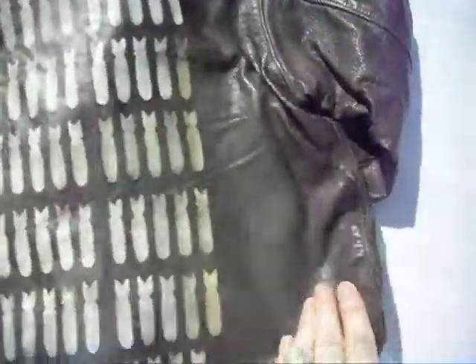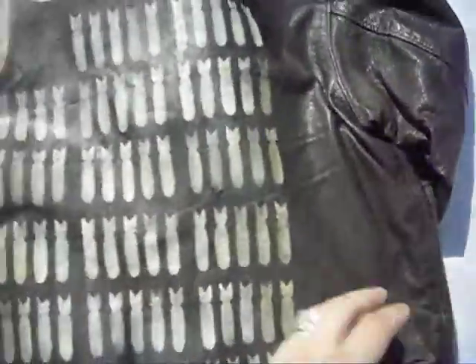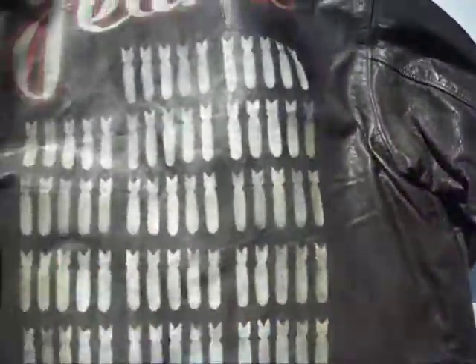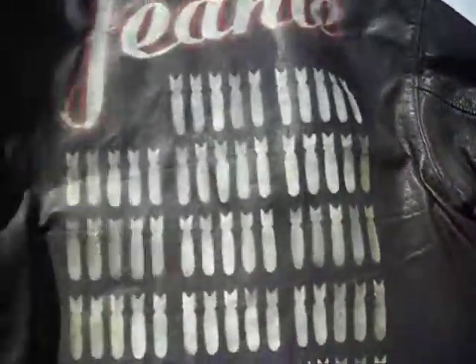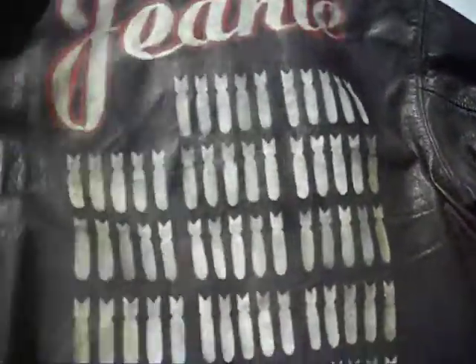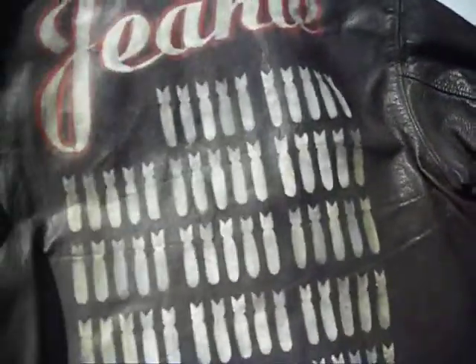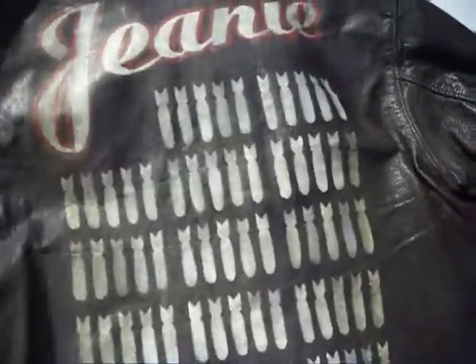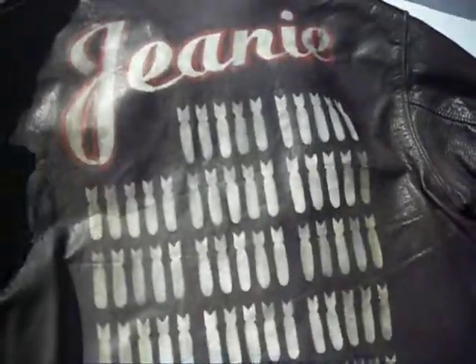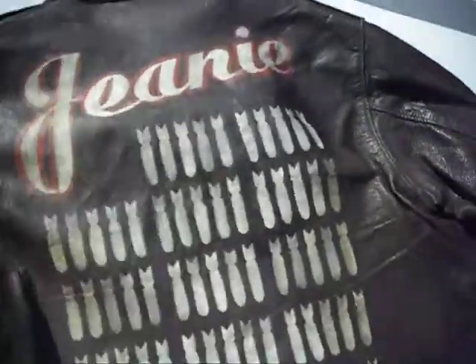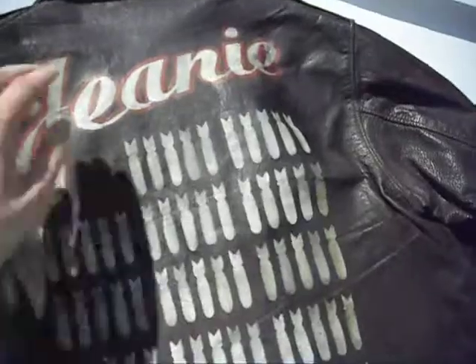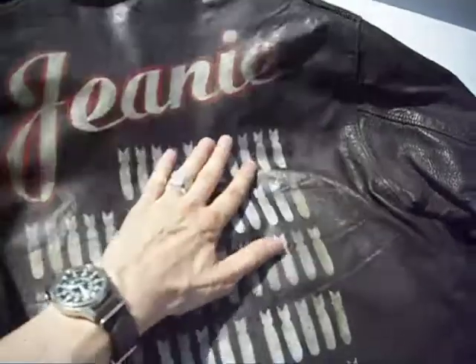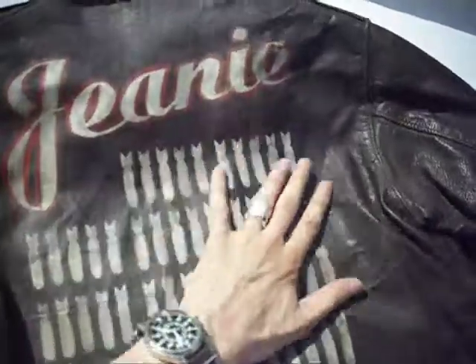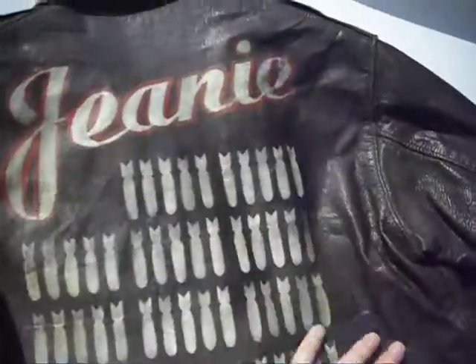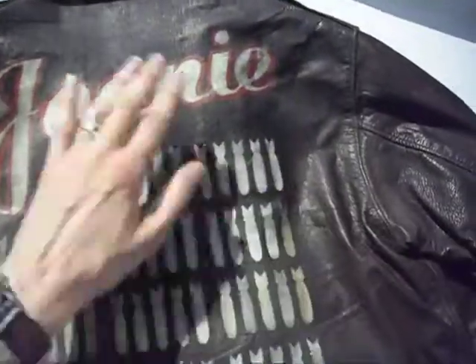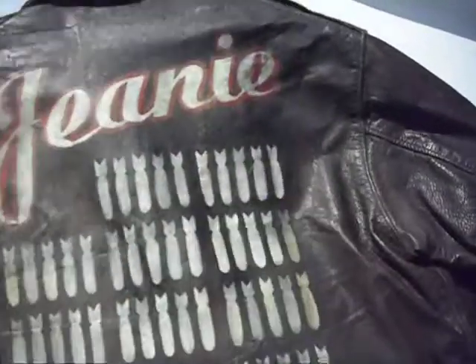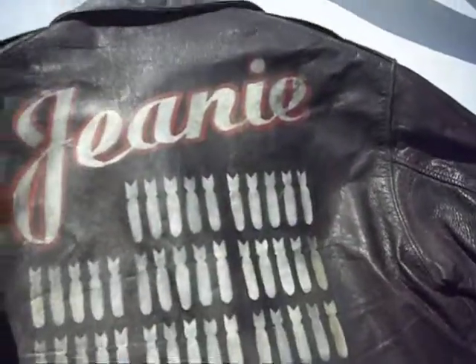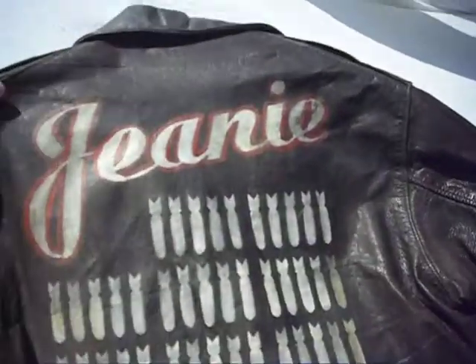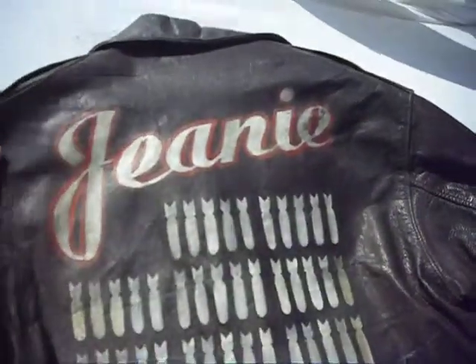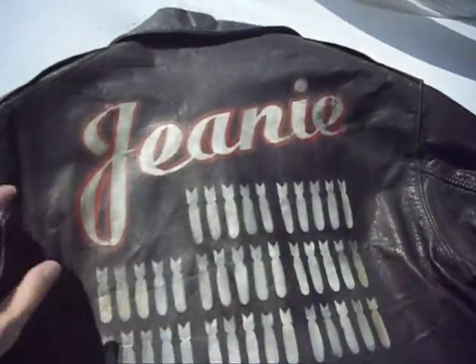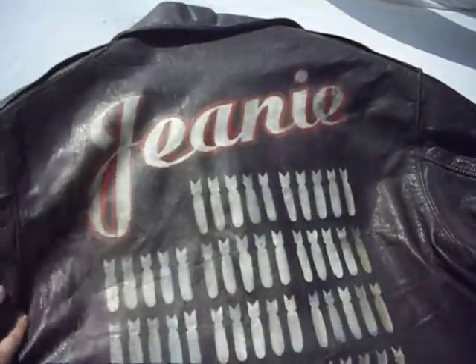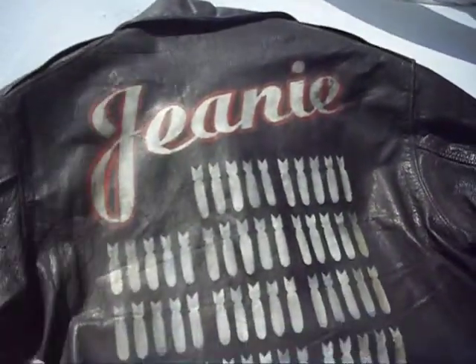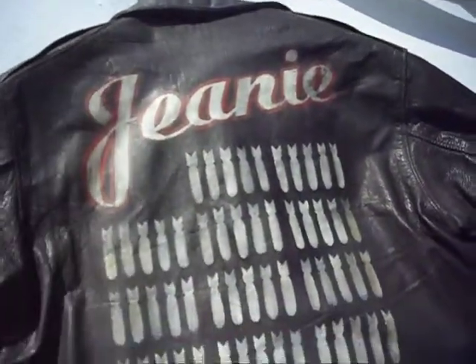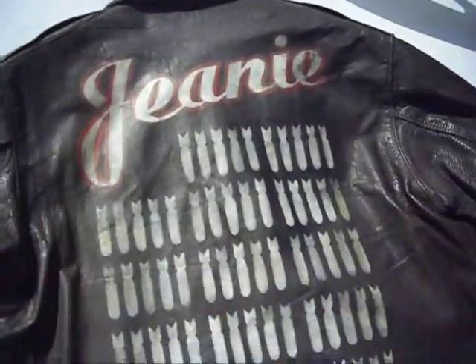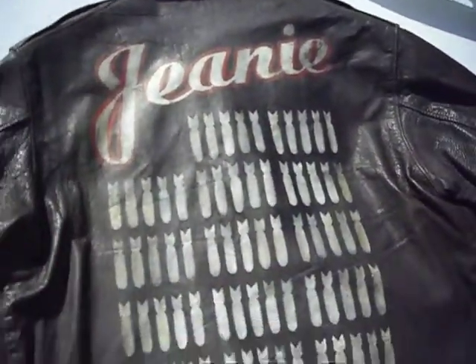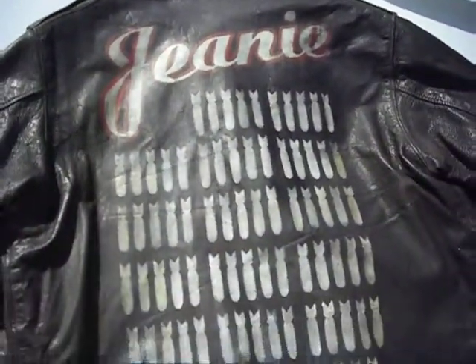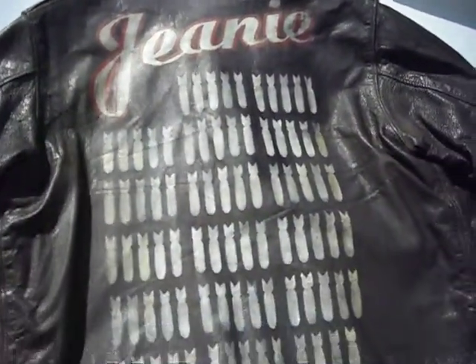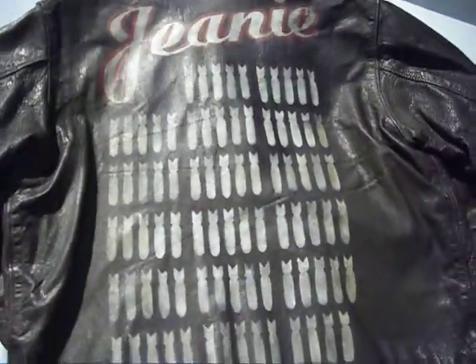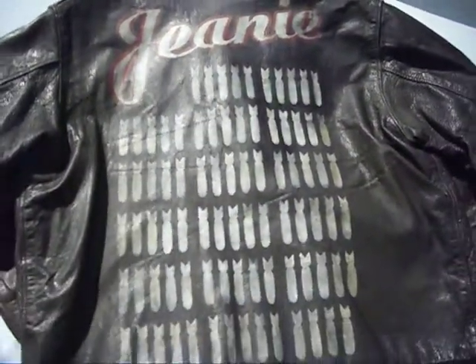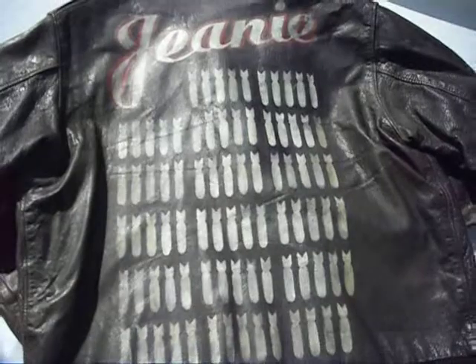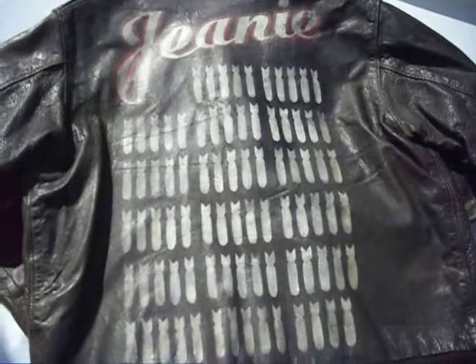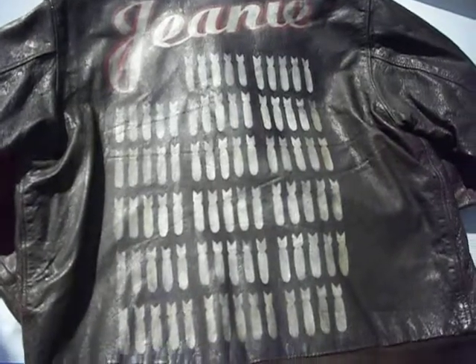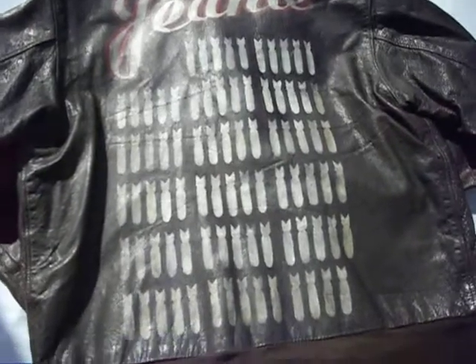The nose art of a B26 Marauder, with 84 missions.